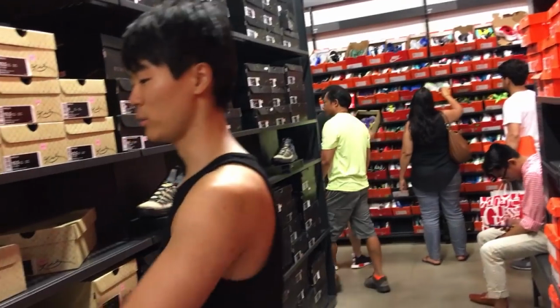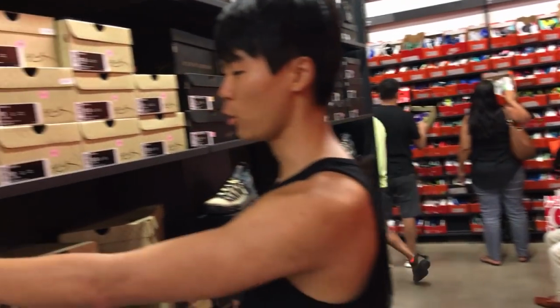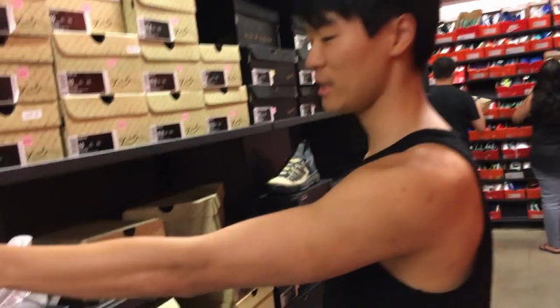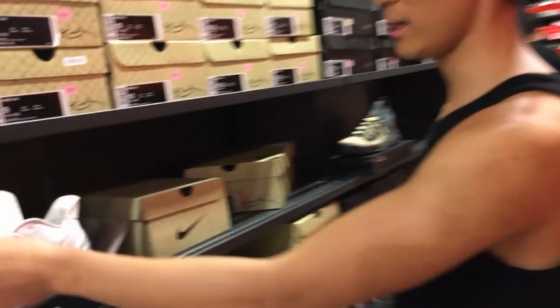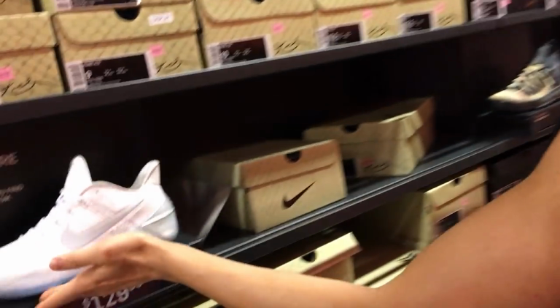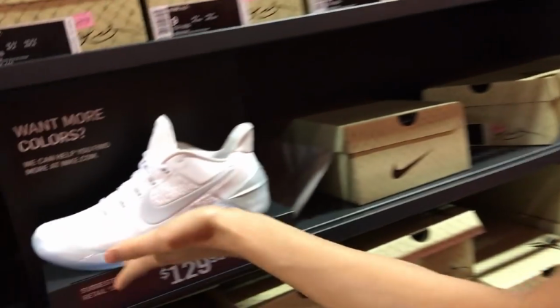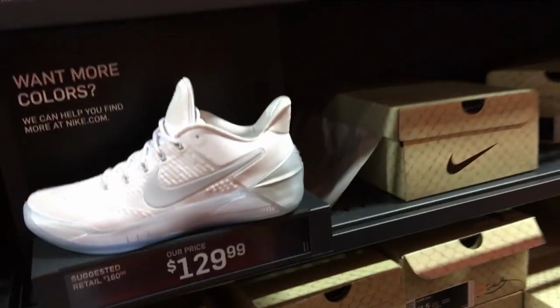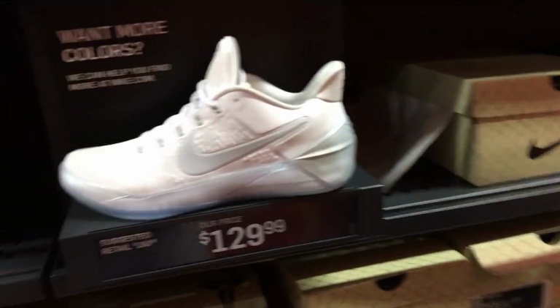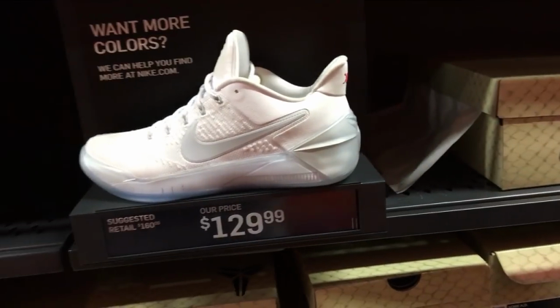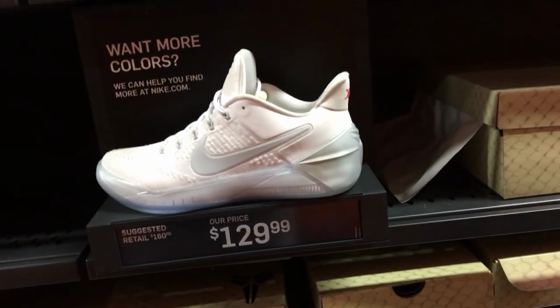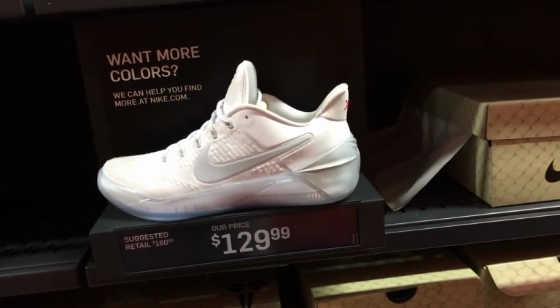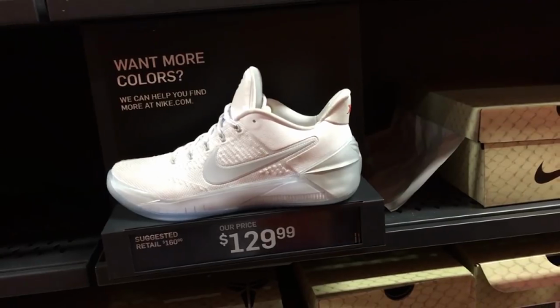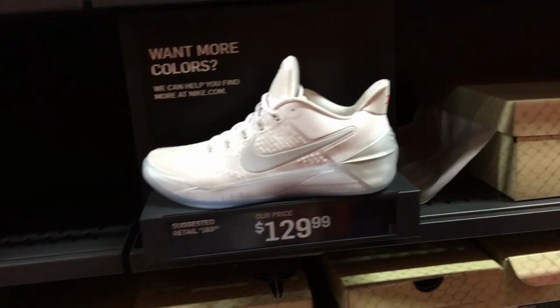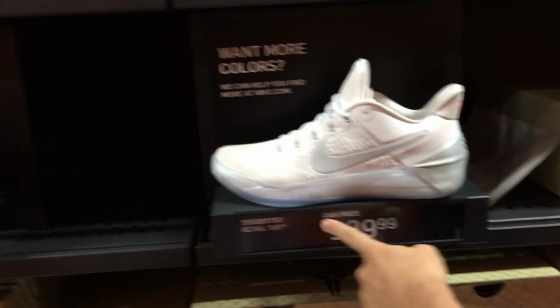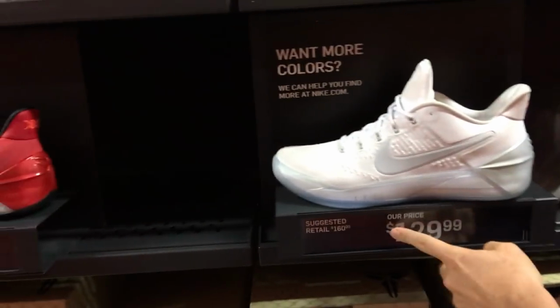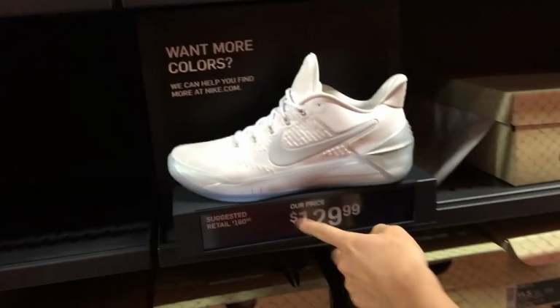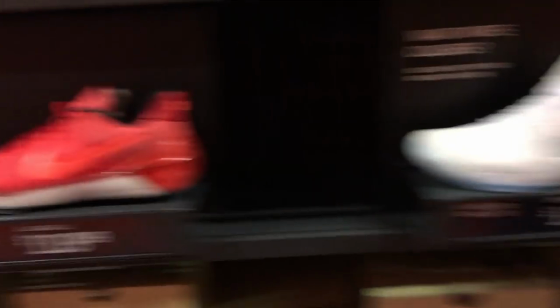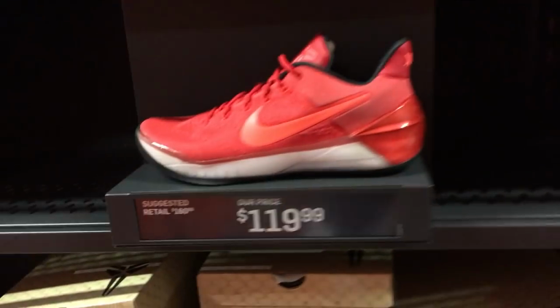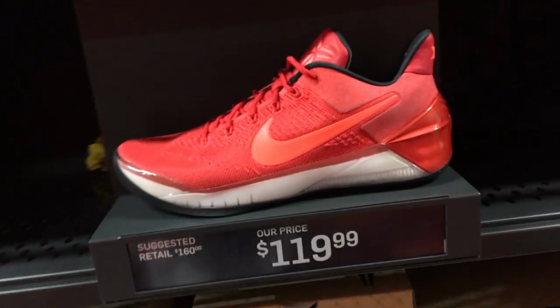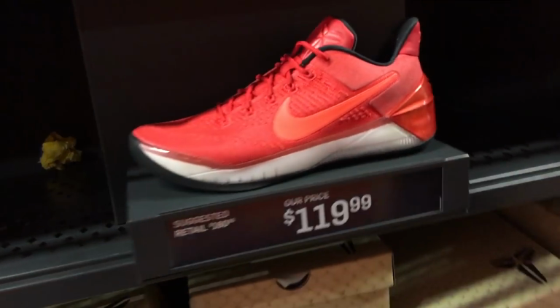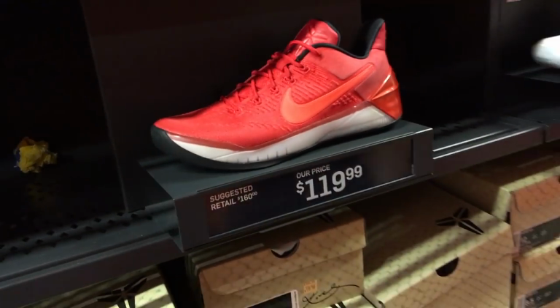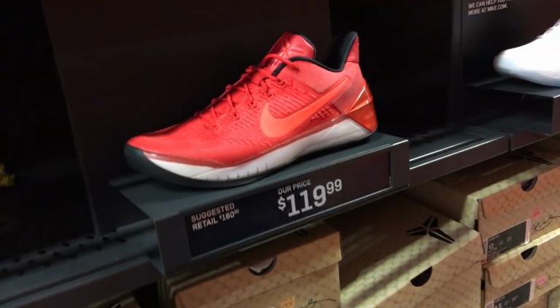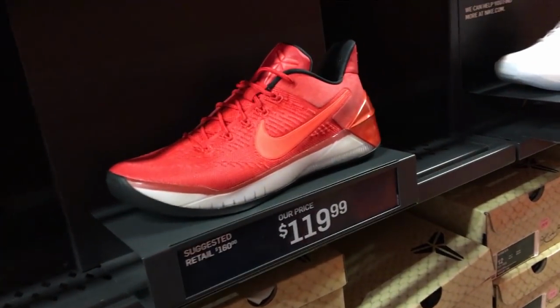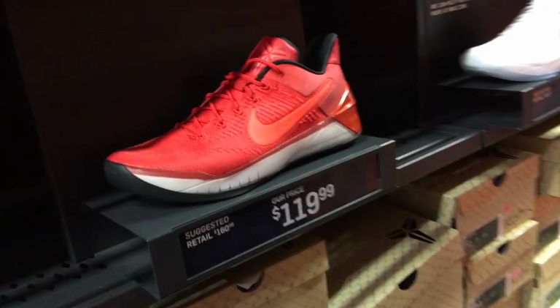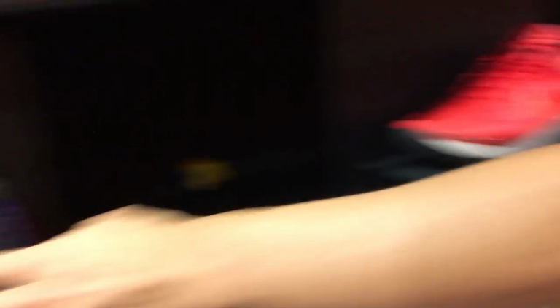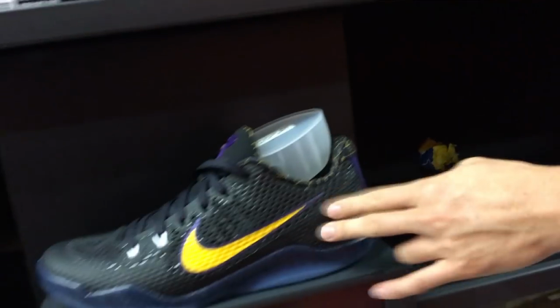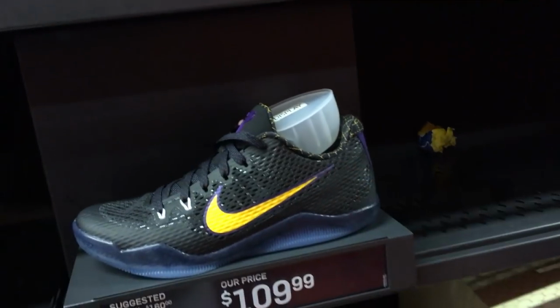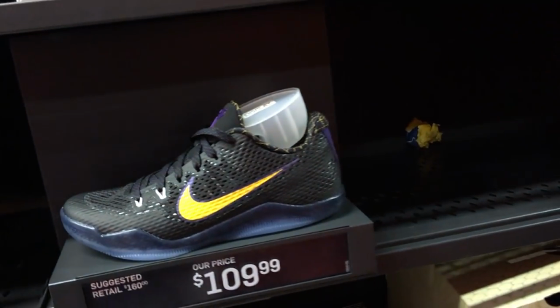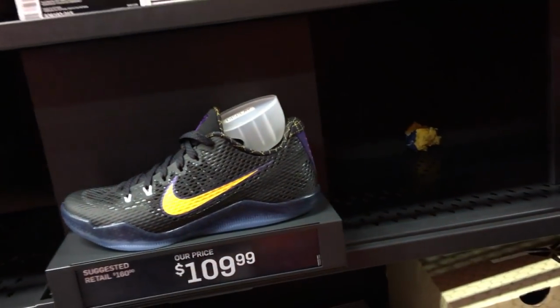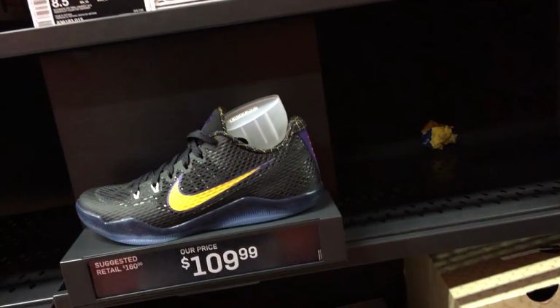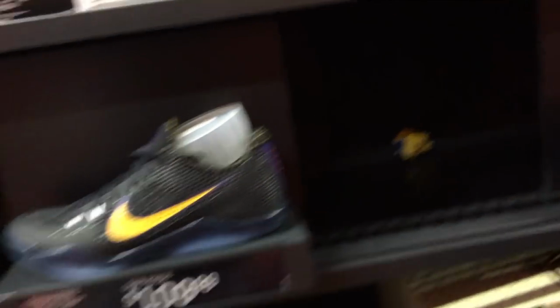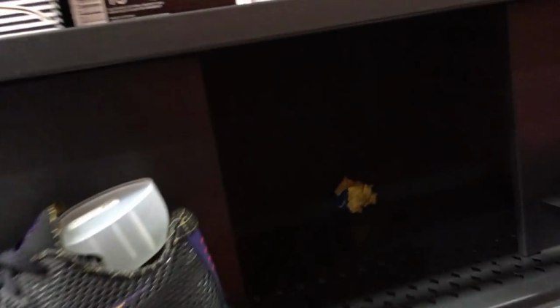We're at the Kobe section. That's what we got. Kobe AB, $129. I don't know why this is $10 more, but whatever. $119. You got our favorite joints right here — Kobe 11ES. I already have these.